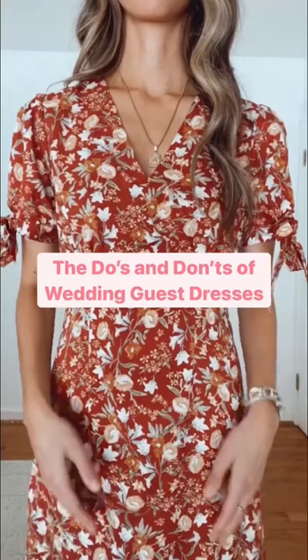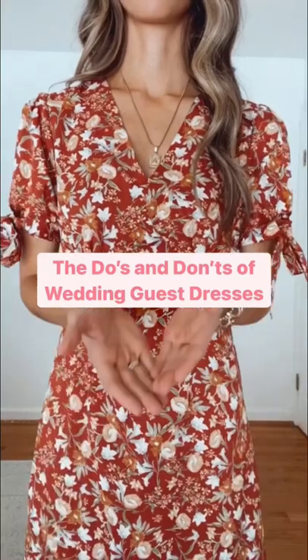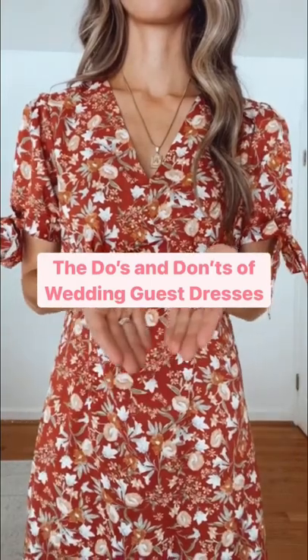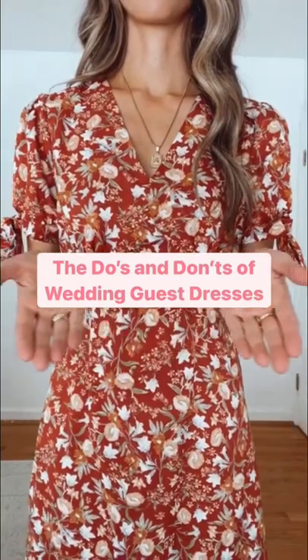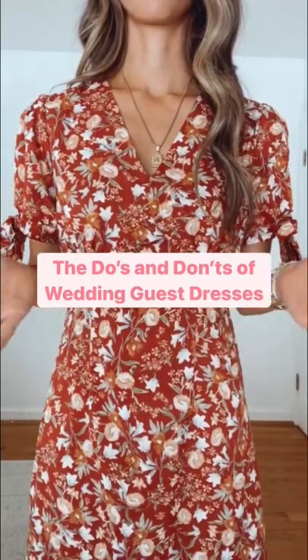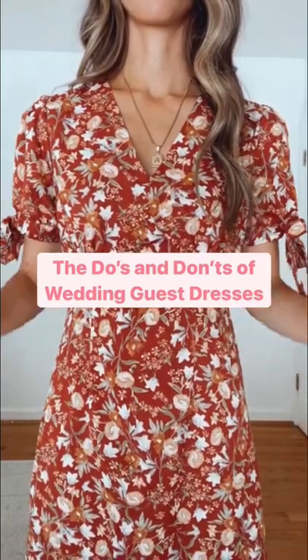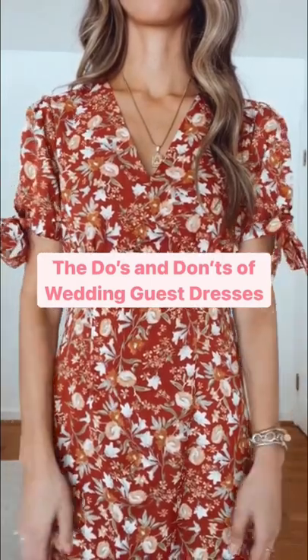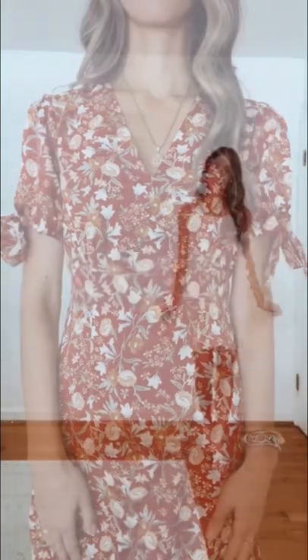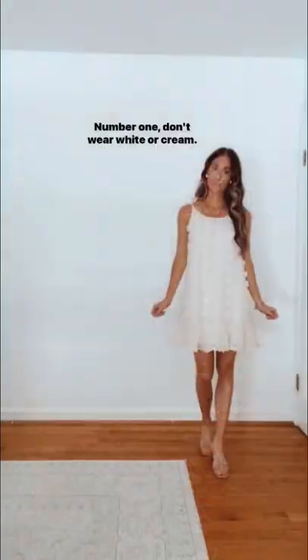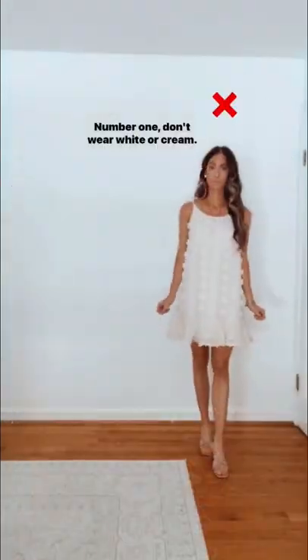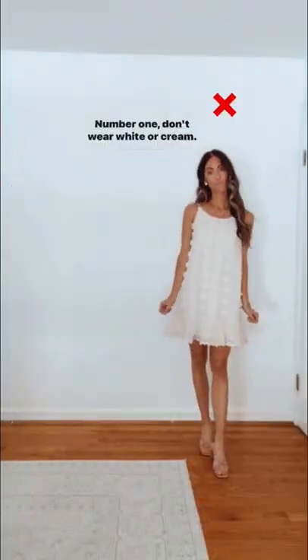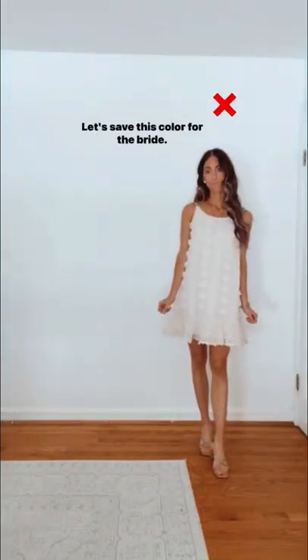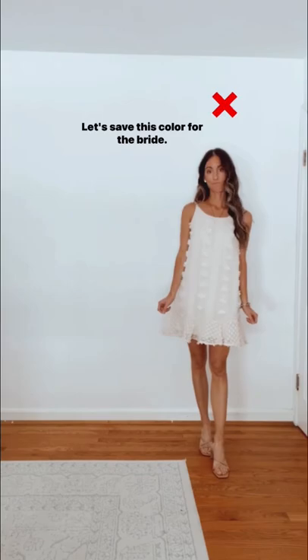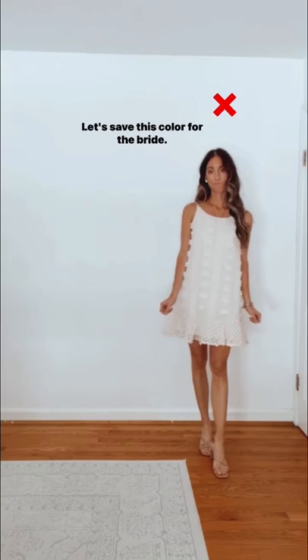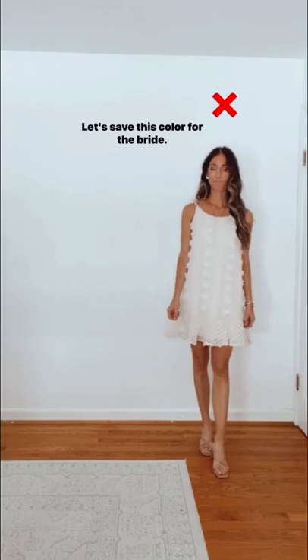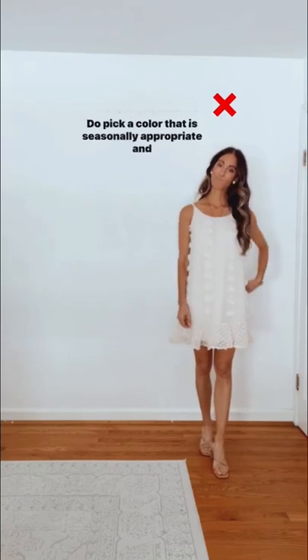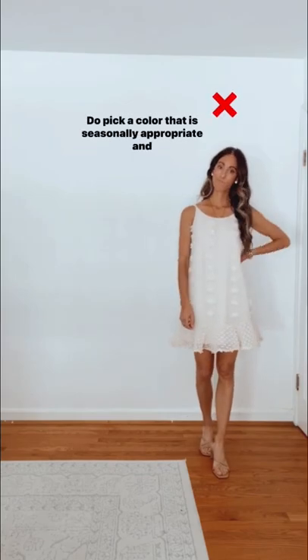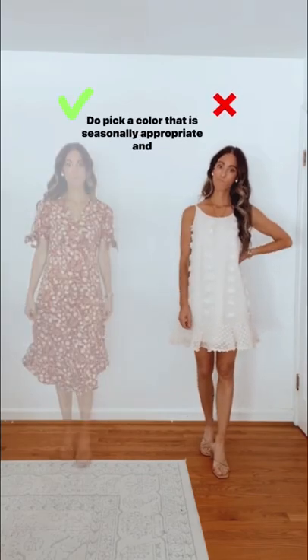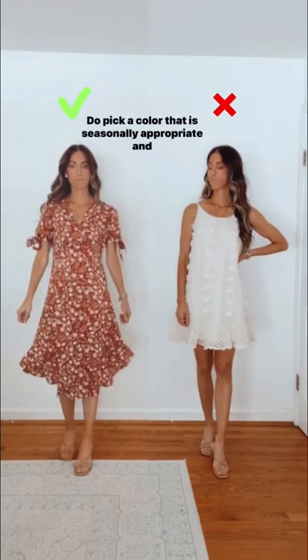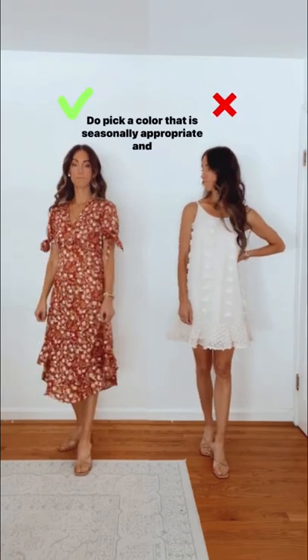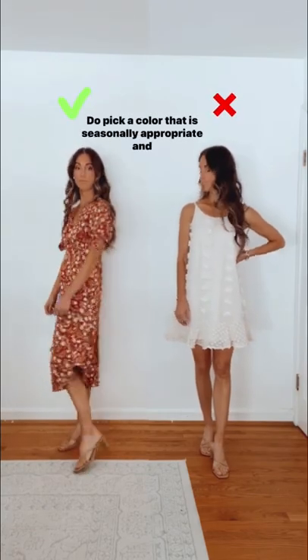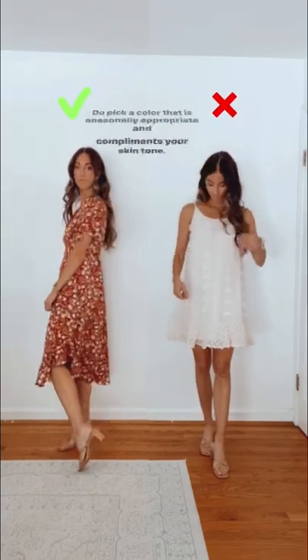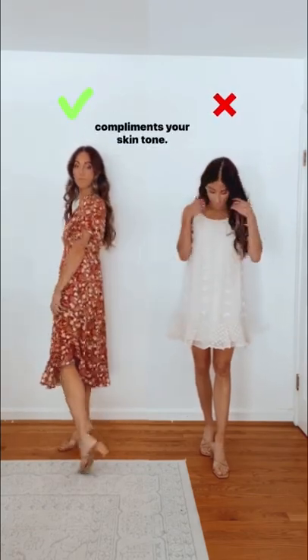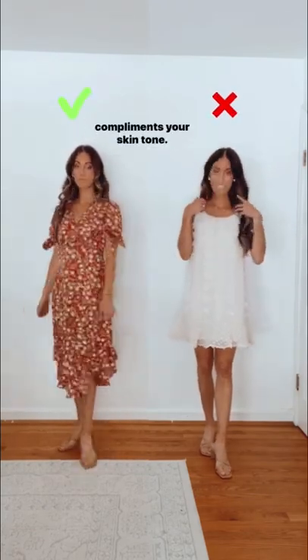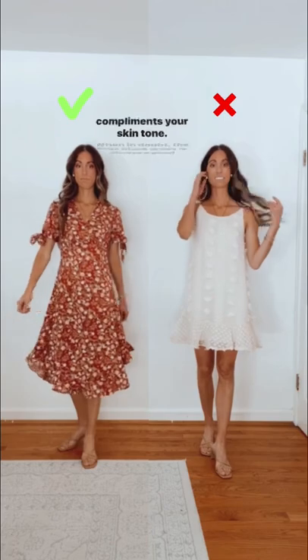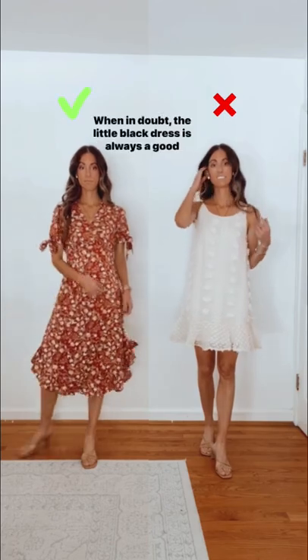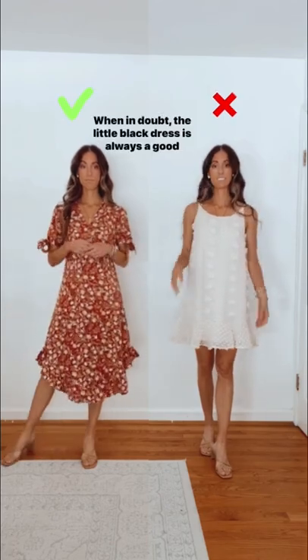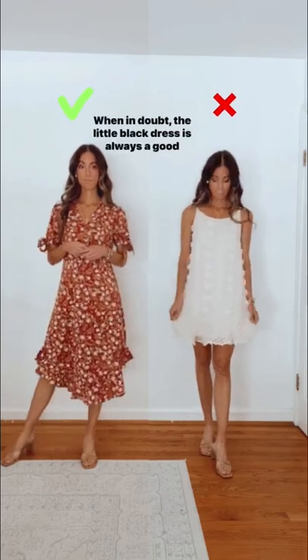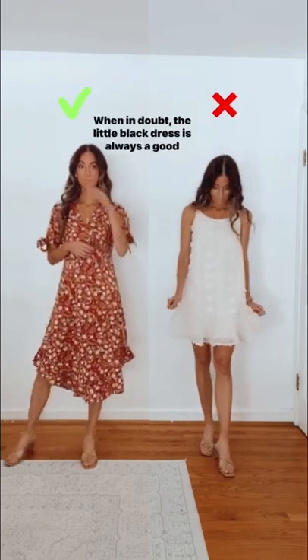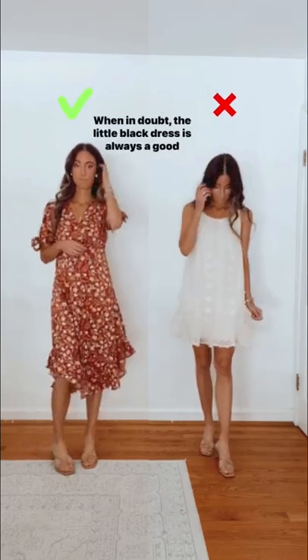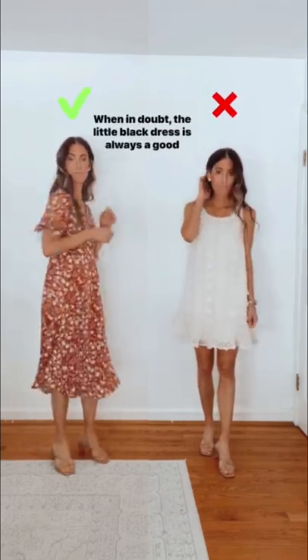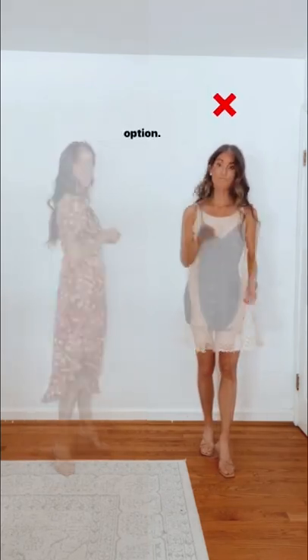The do's and don'ts of wedding guest dresses. Number one, don't wear white or cream — let's save this color for the bride. Do pick a color that is seasonally appropriate and complements your skin tone. When in doubt, the little black dress is always a good option.